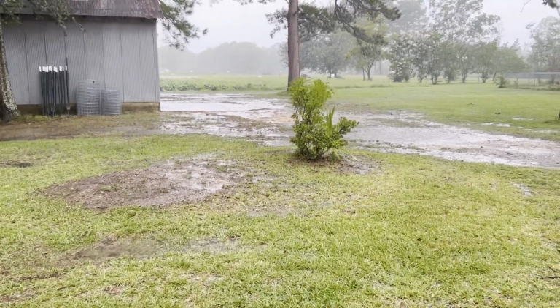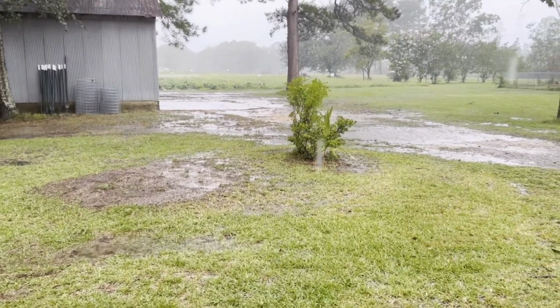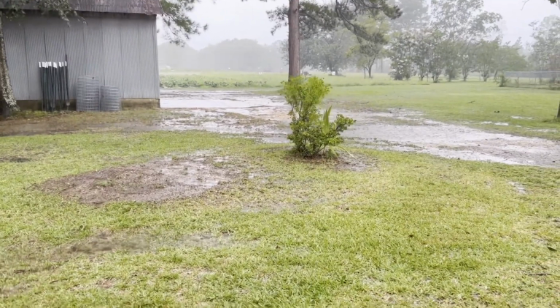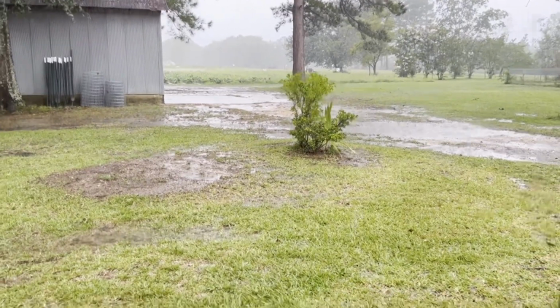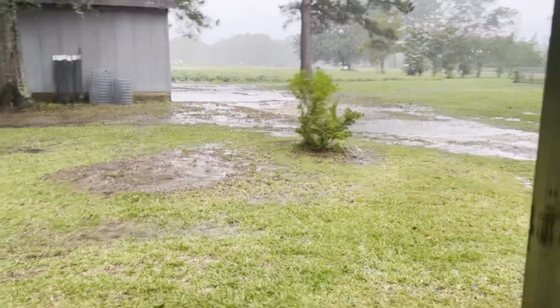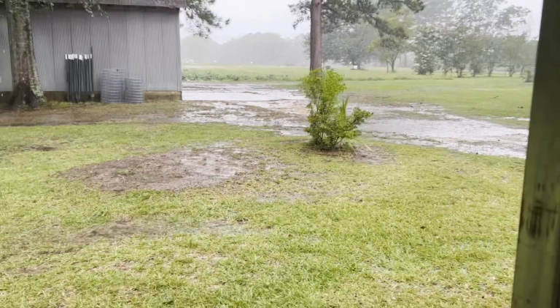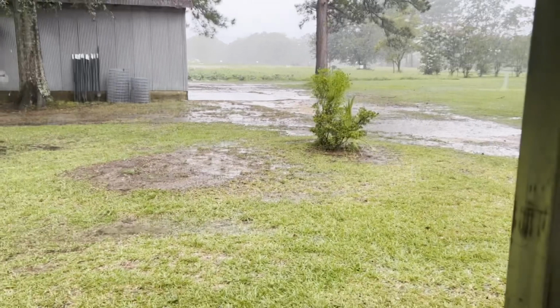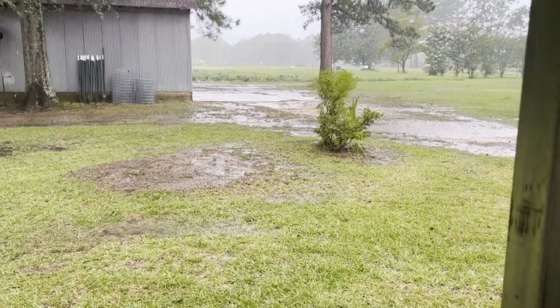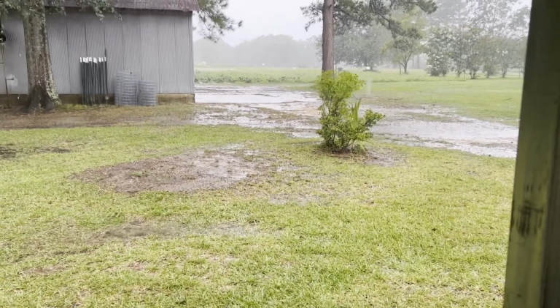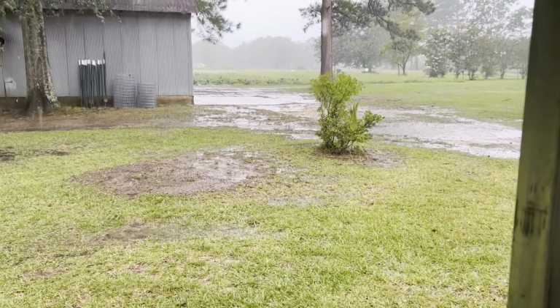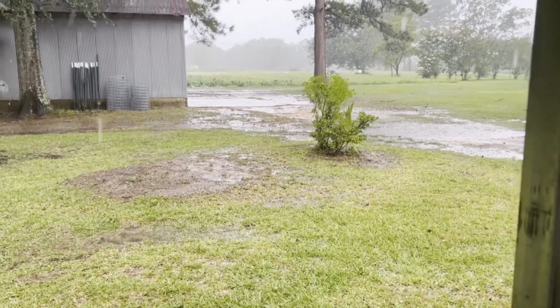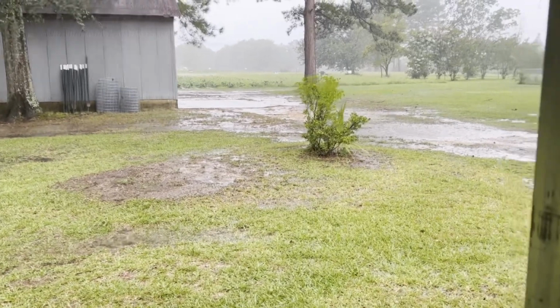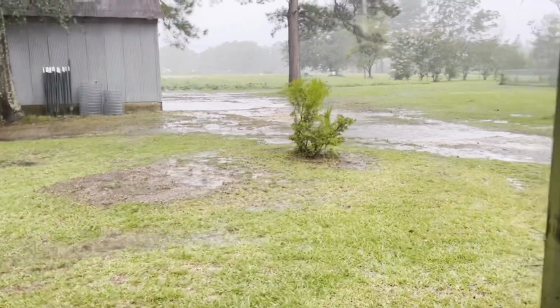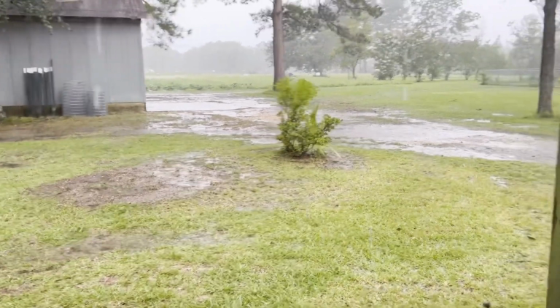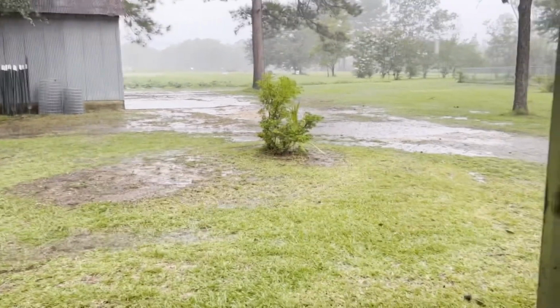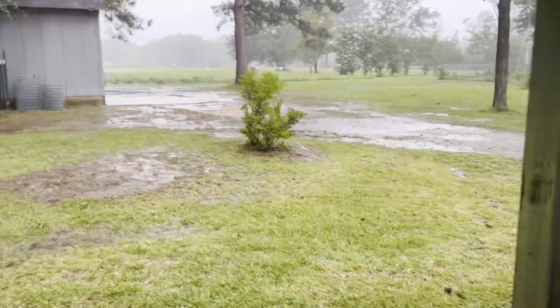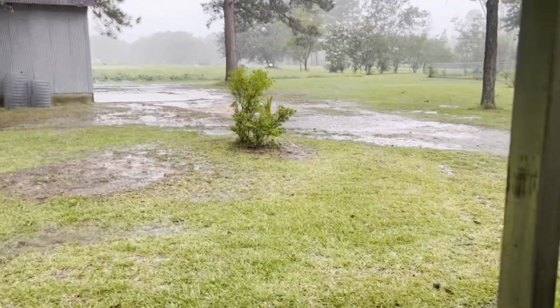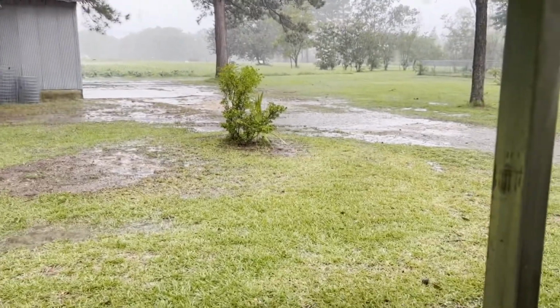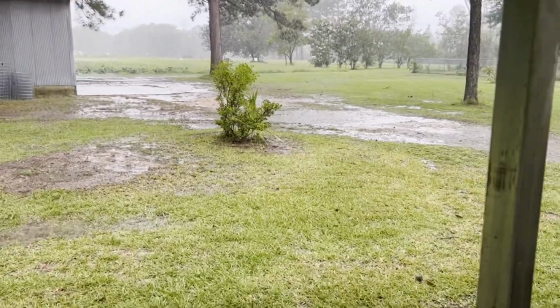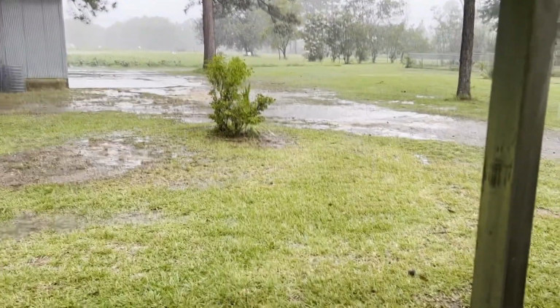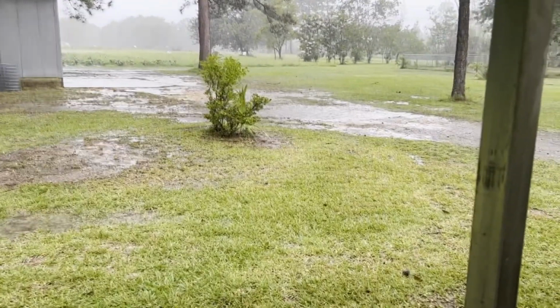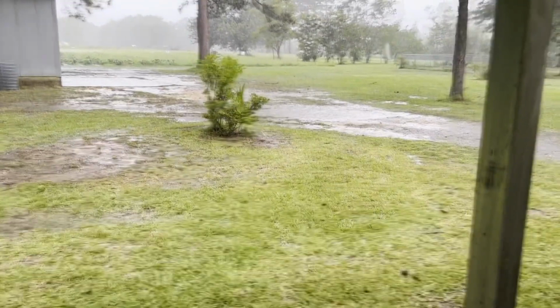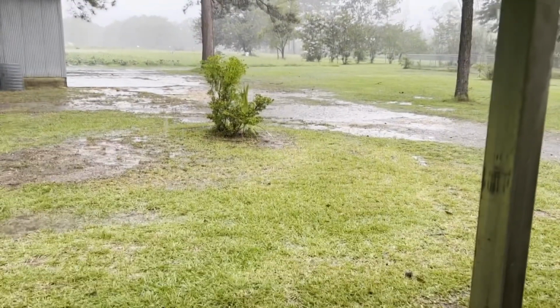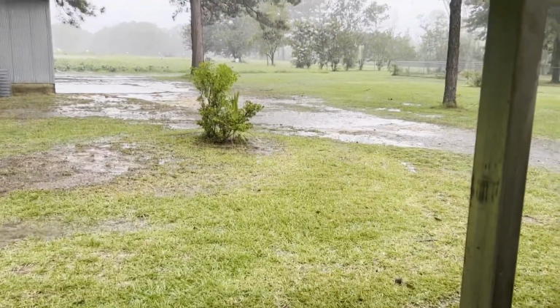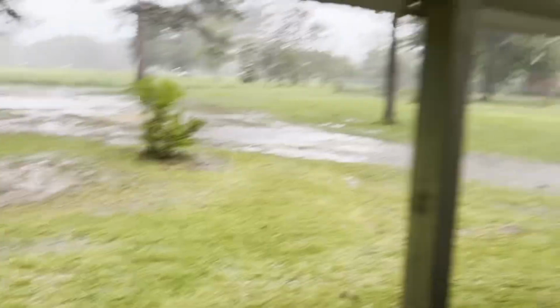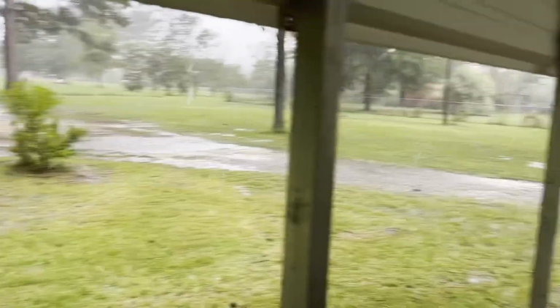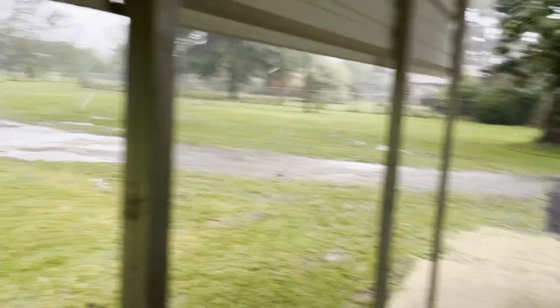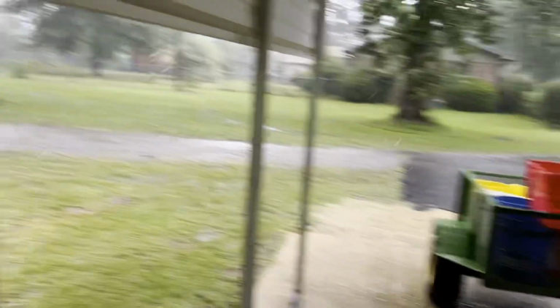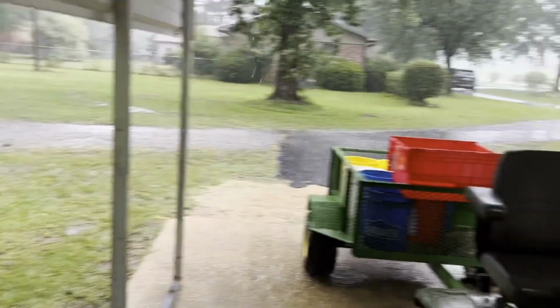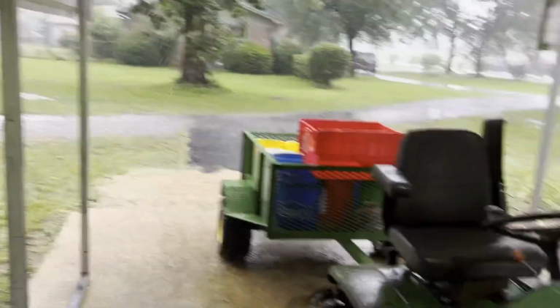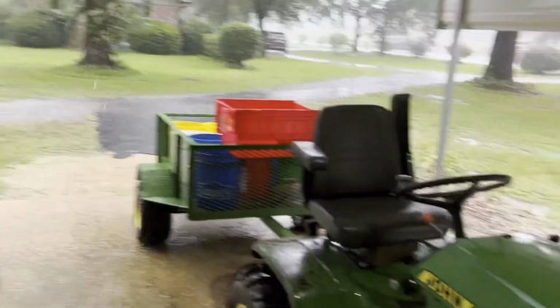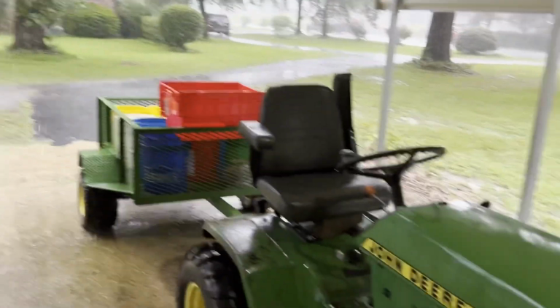So we're going to wait this one out in the cooler, and maybe we can get back out there a little later and finish picking. We'll see.